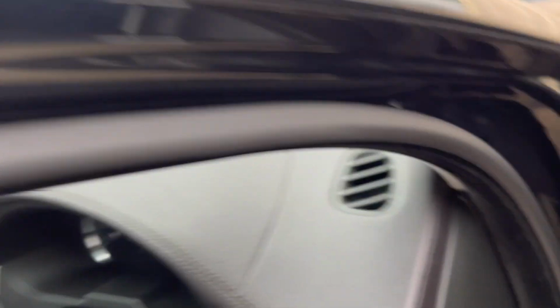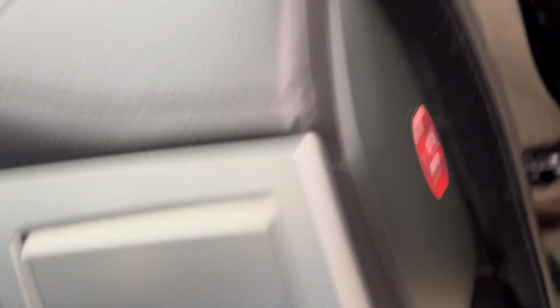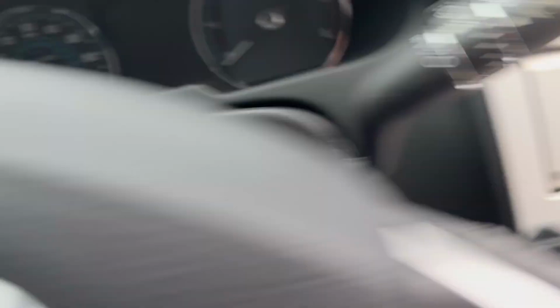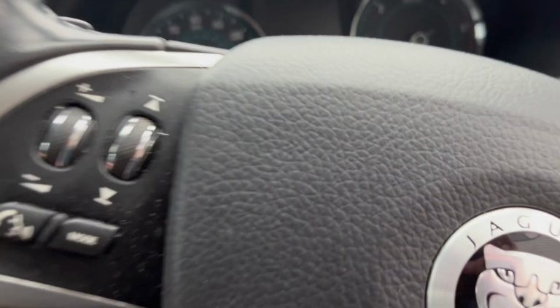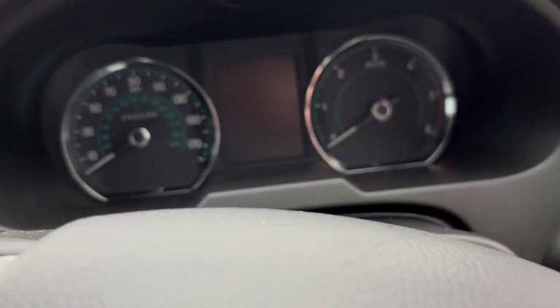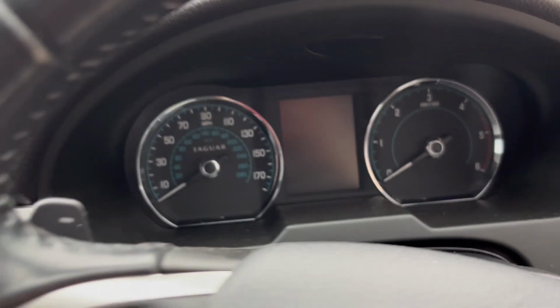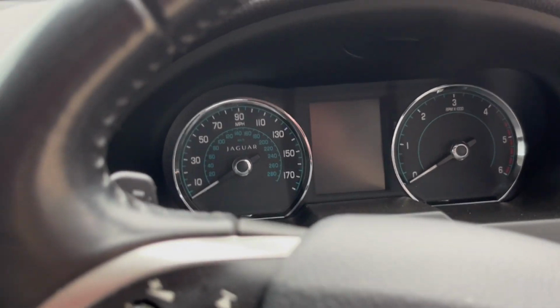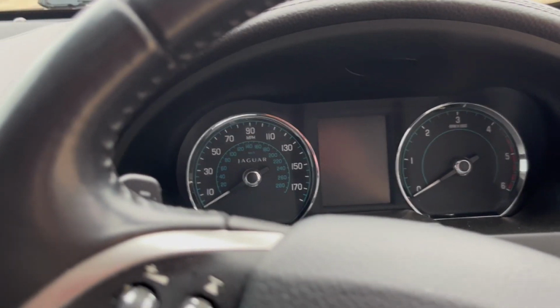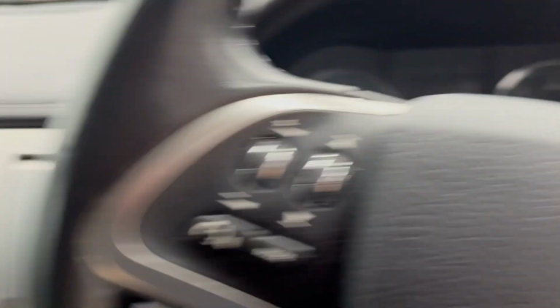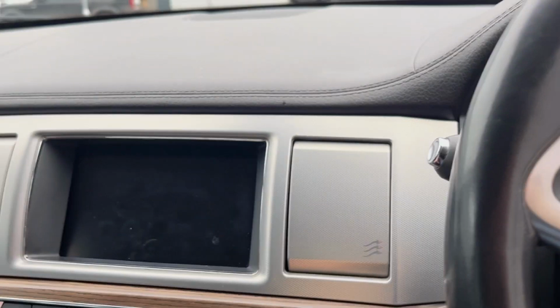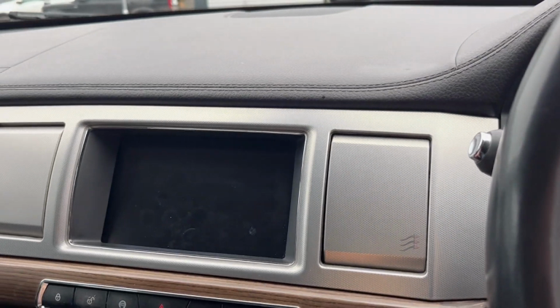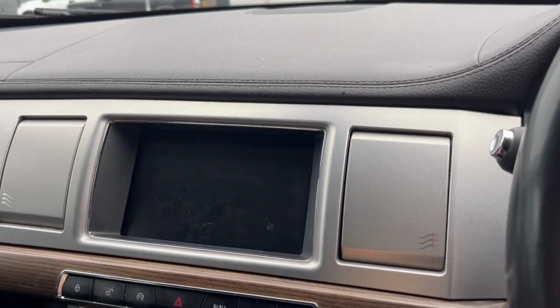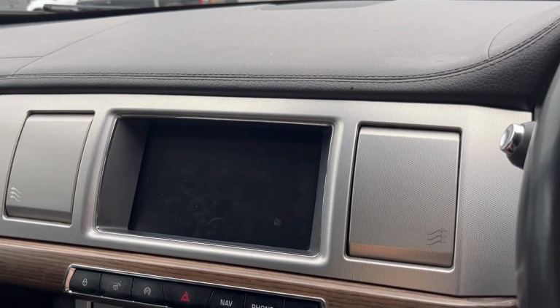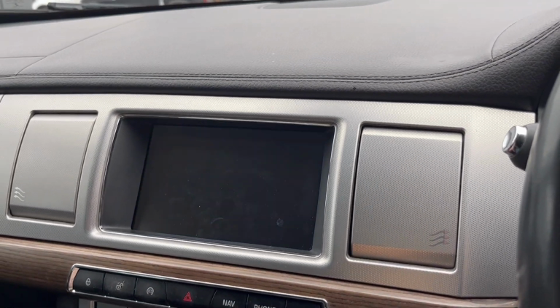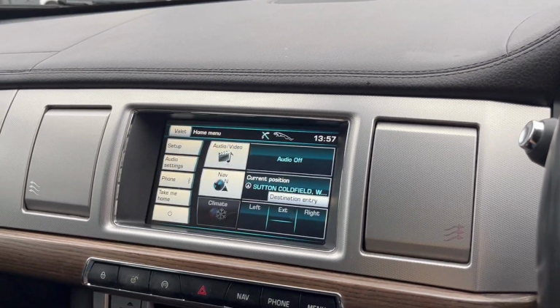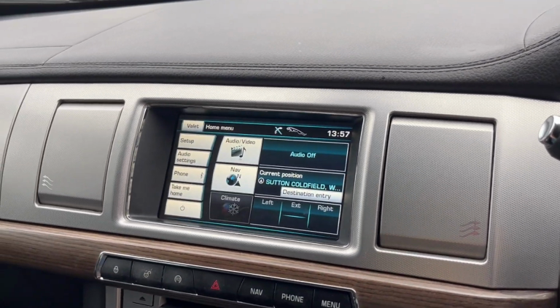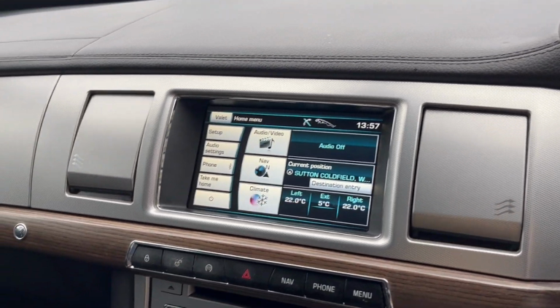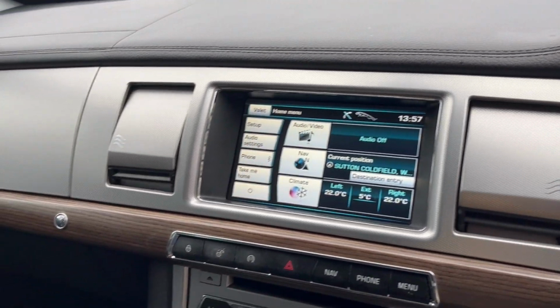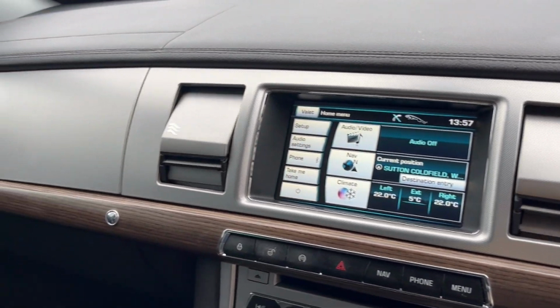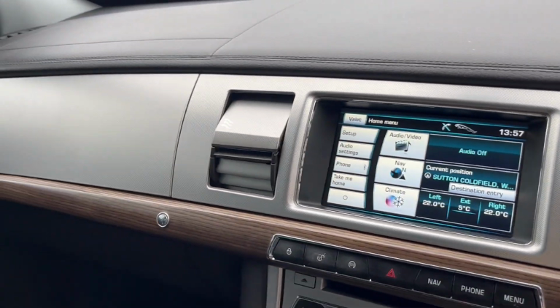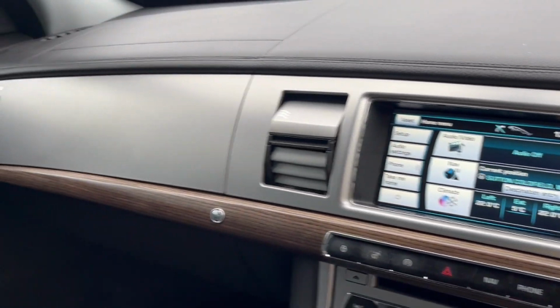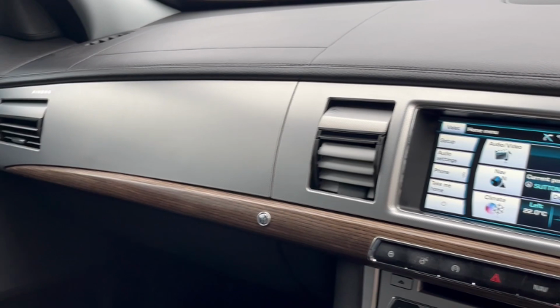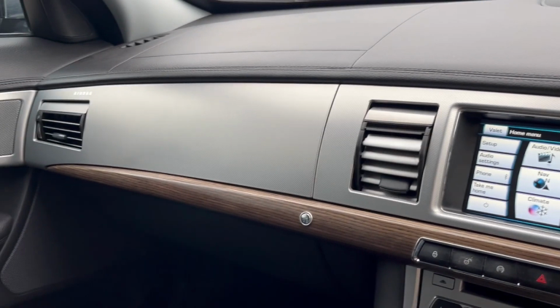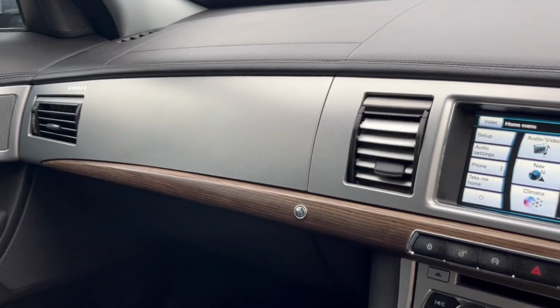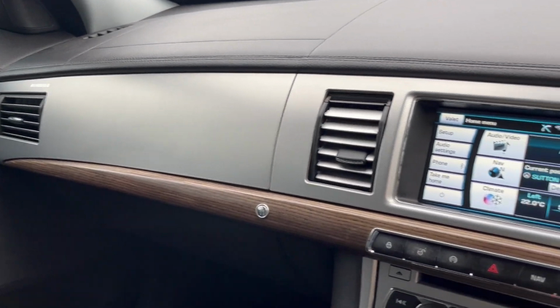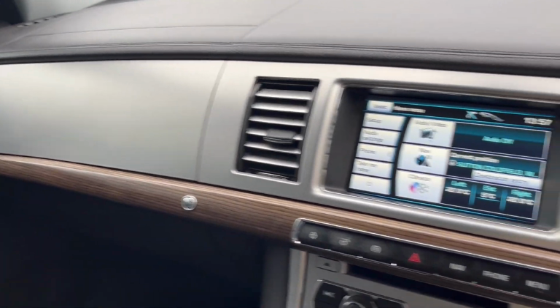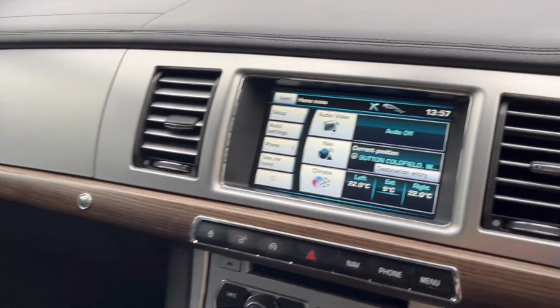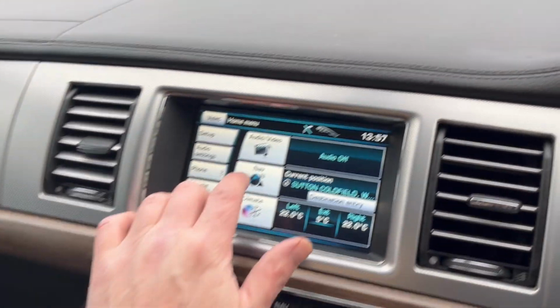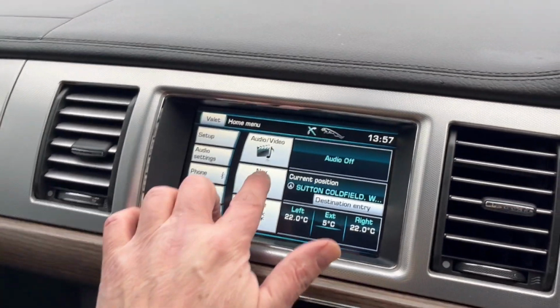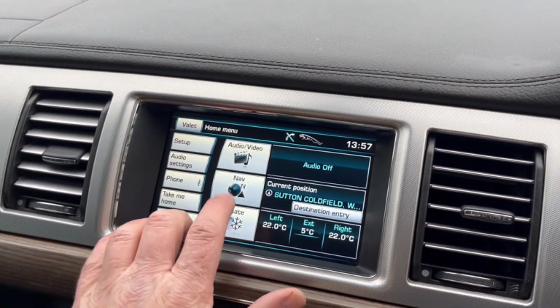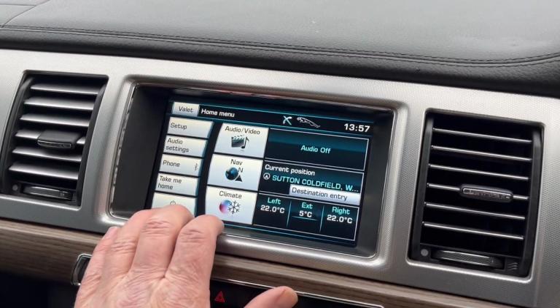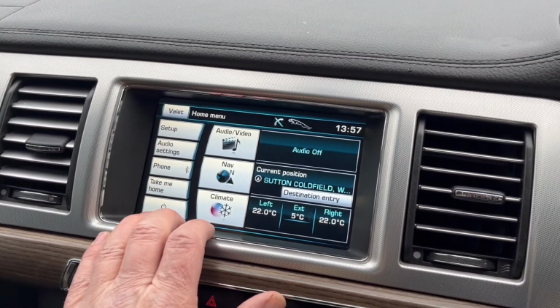It's got paddleshift on the gearbox, cruise control, and all the air vents open and close — a lovely trick that is. It's also got satellite navigation.